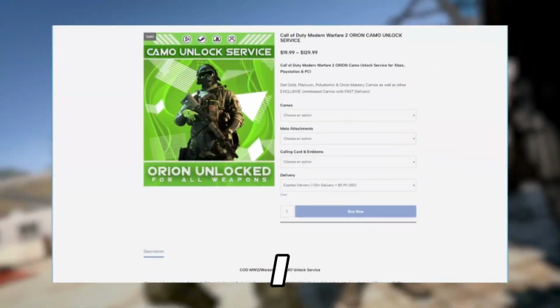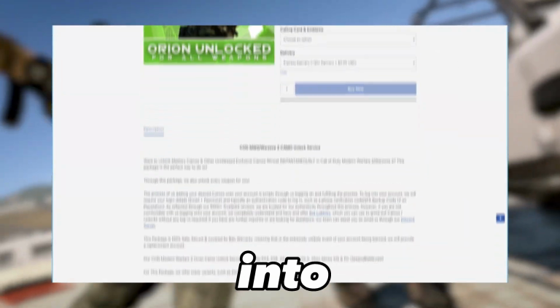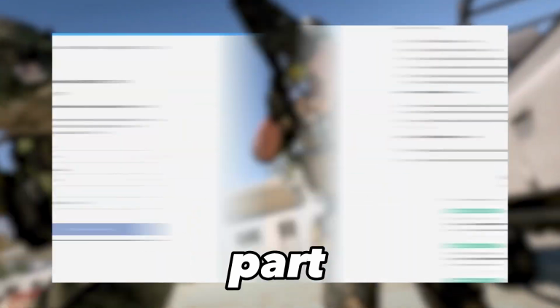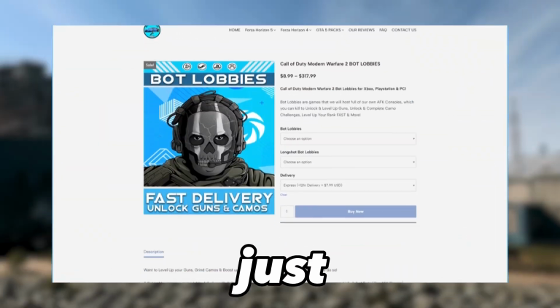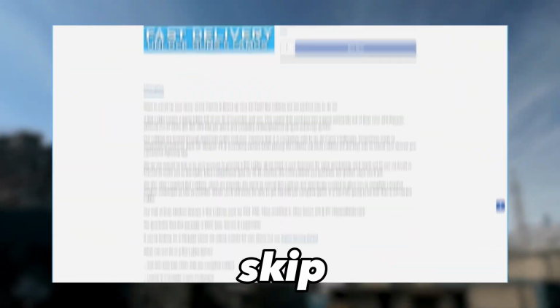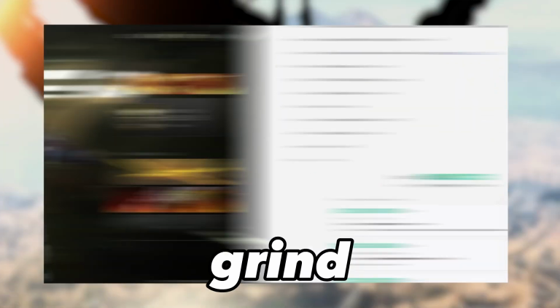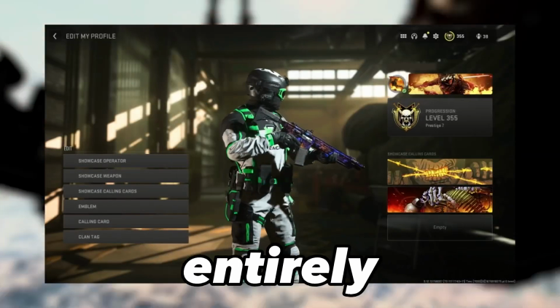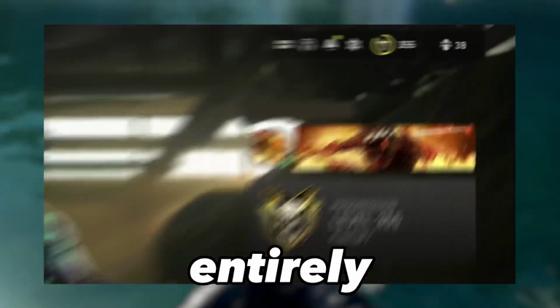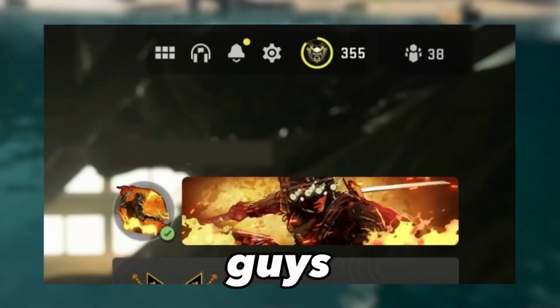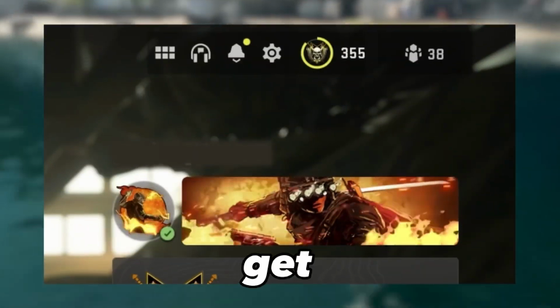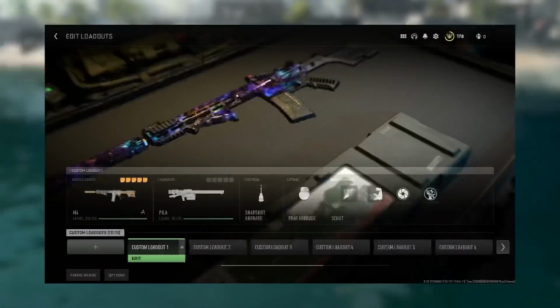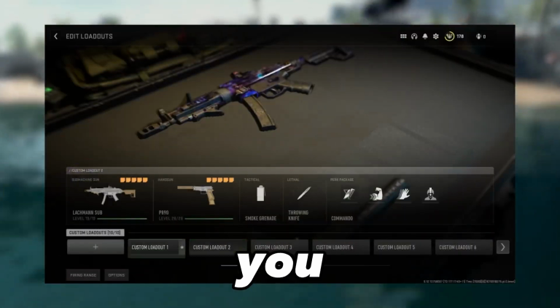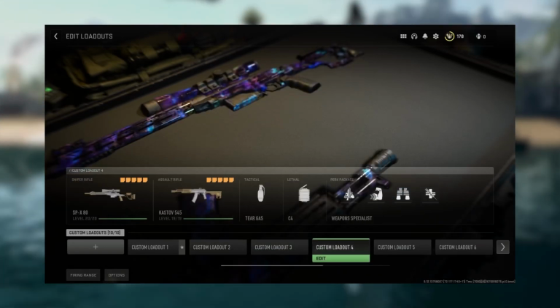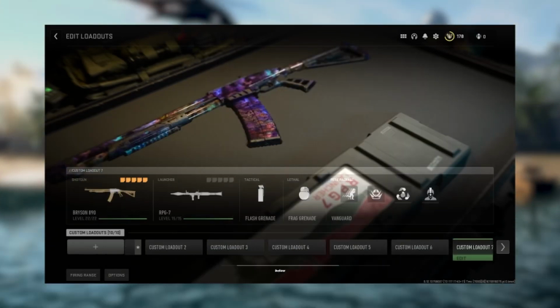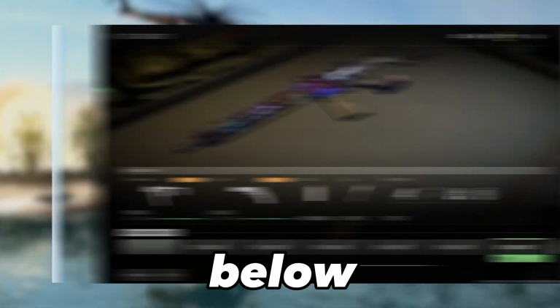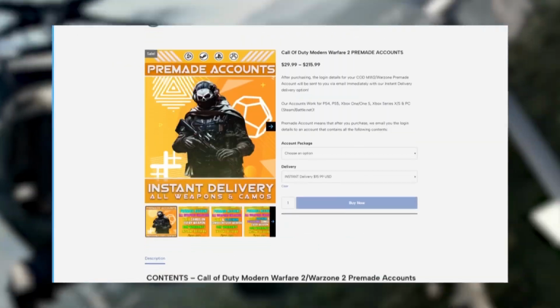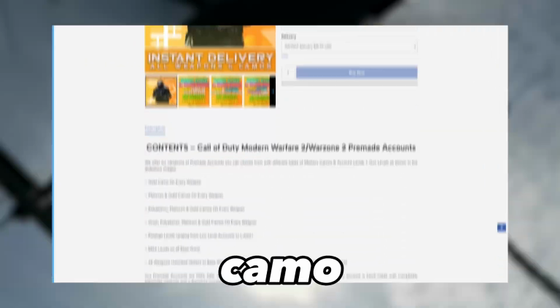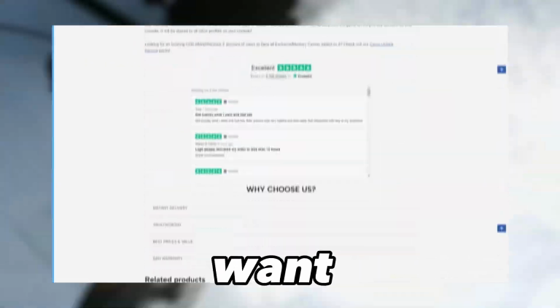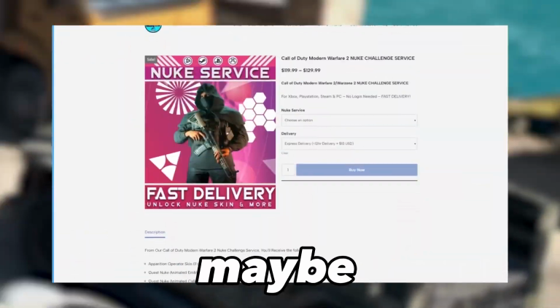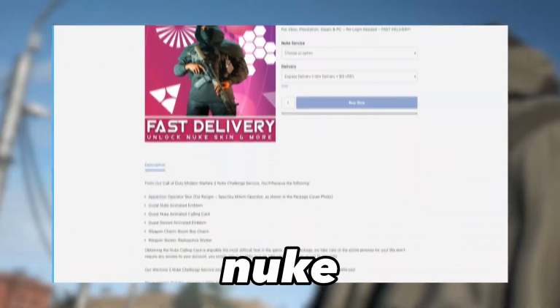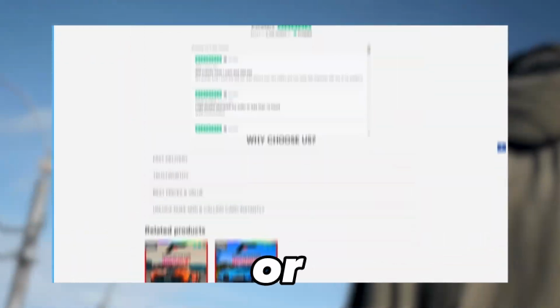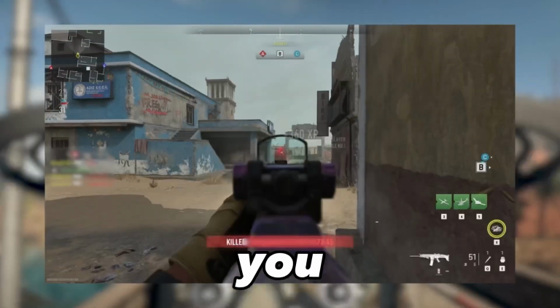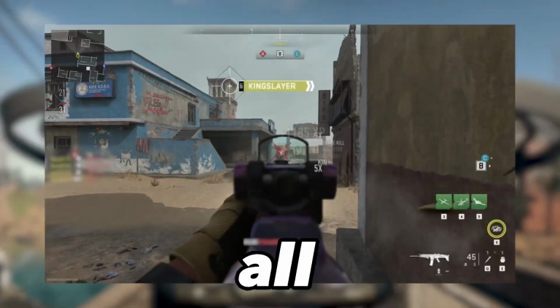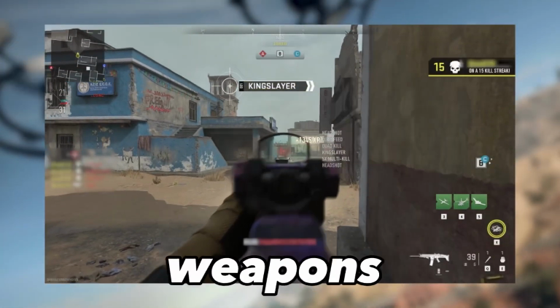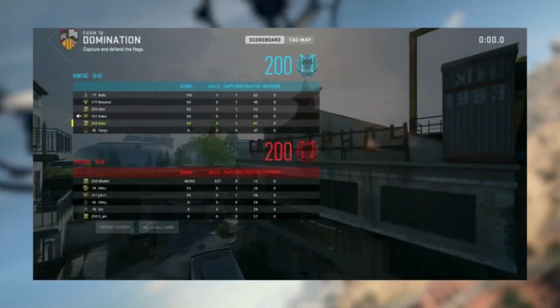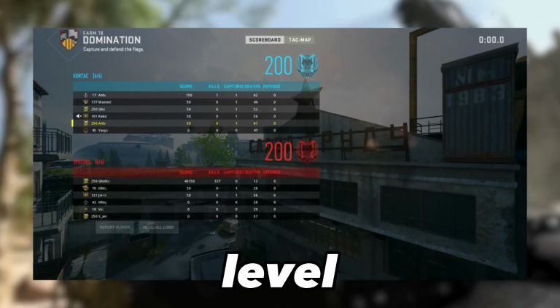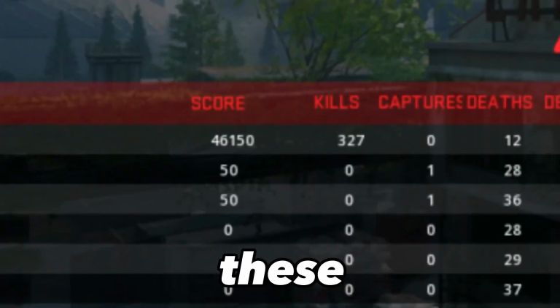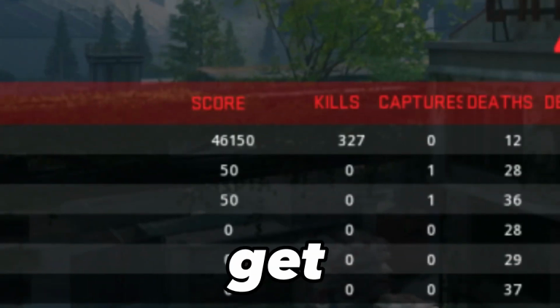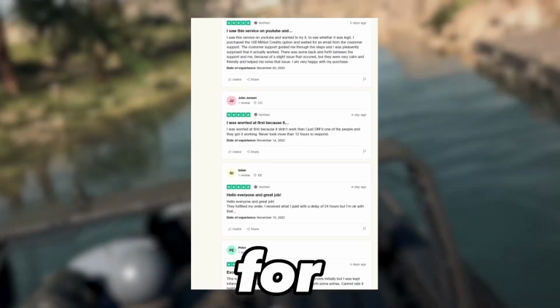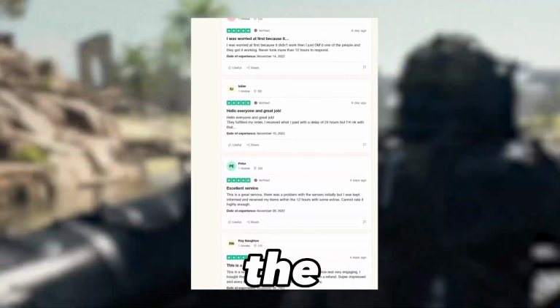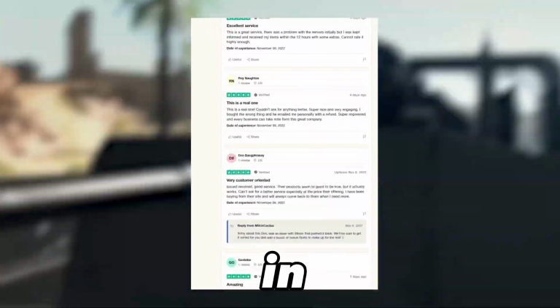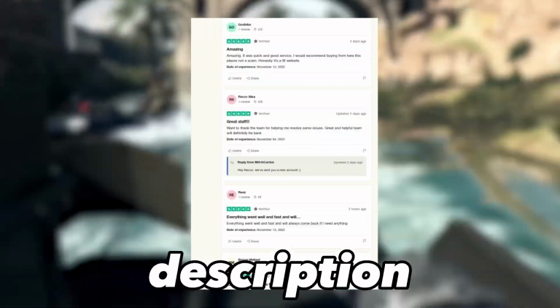Before the next part, if you just want to skip the grind entirely, these guys can get it done for you — the link is down in the description. Whether you want a camo, the nuke skin, or just all your weapons at max level, they can handle it.